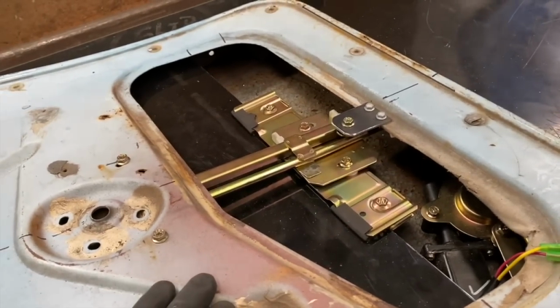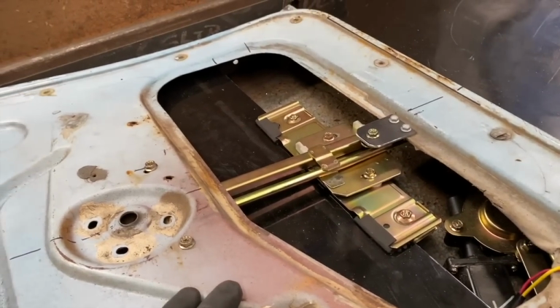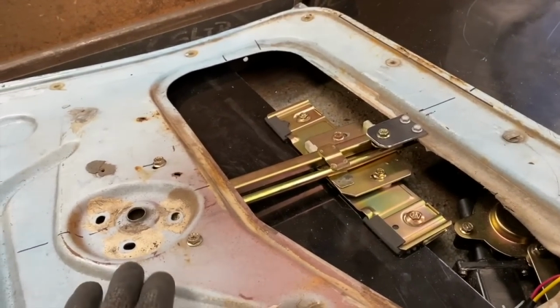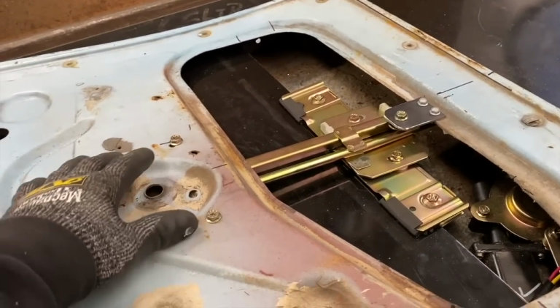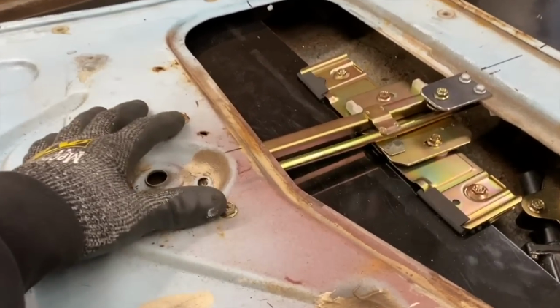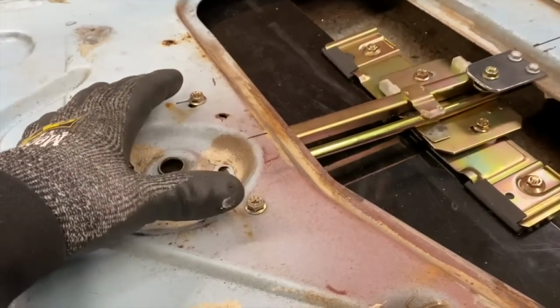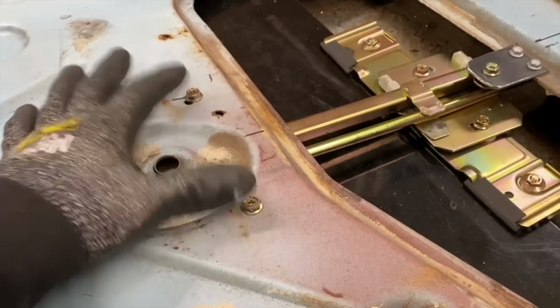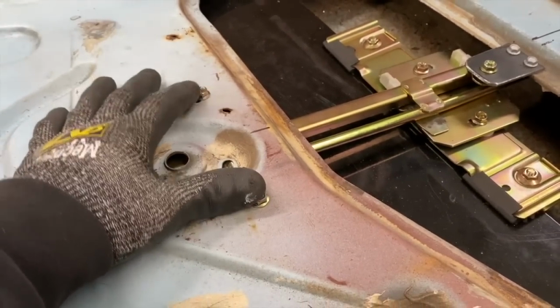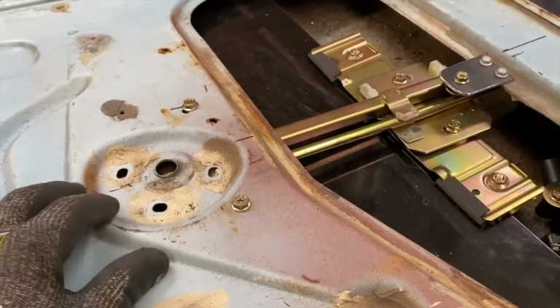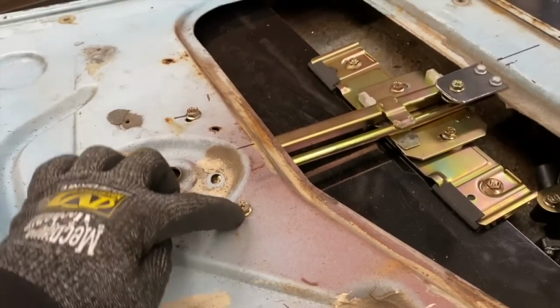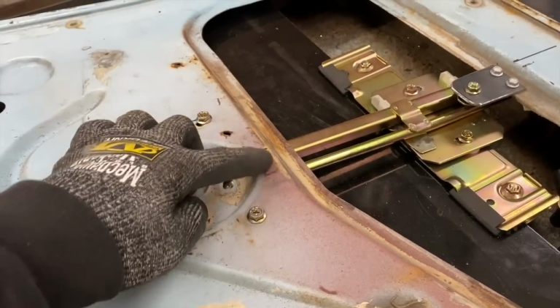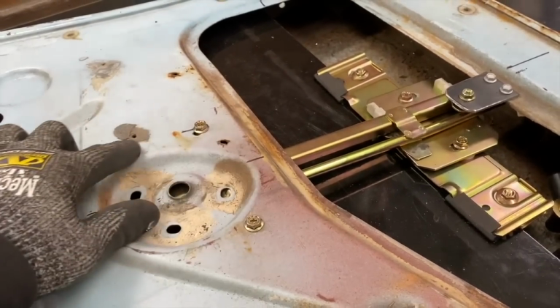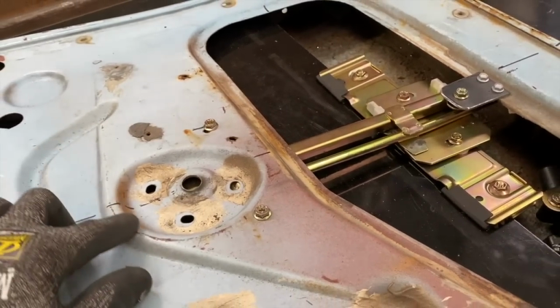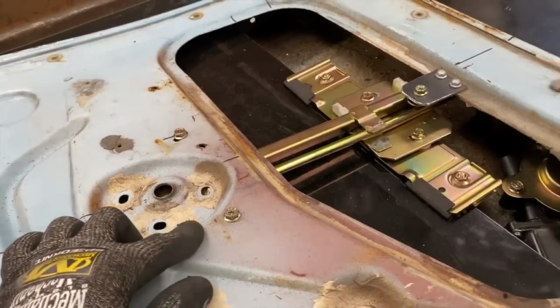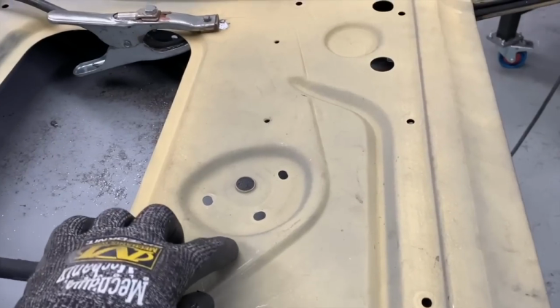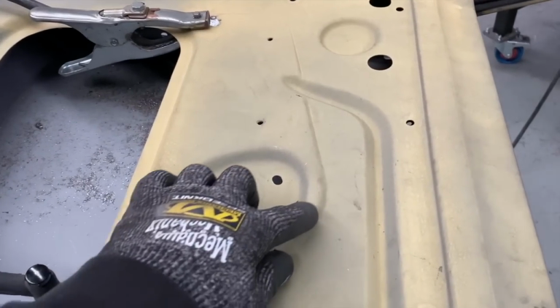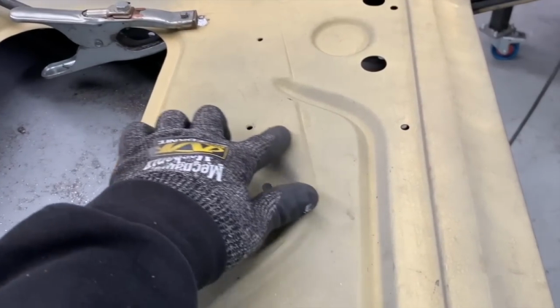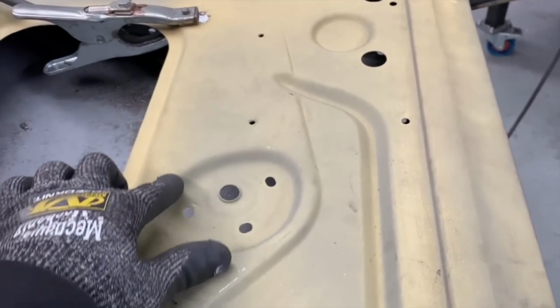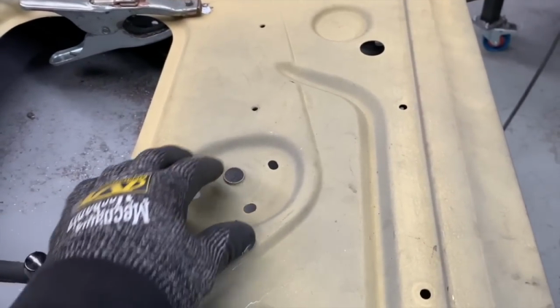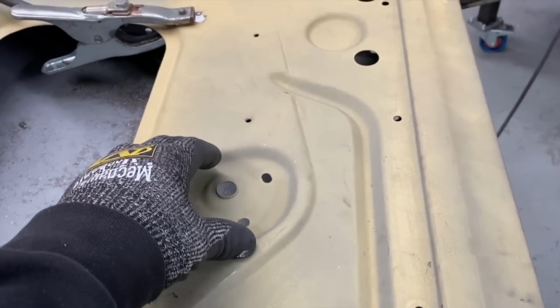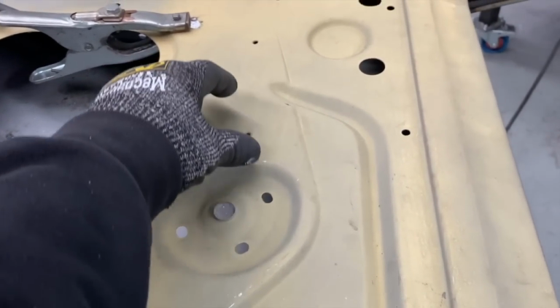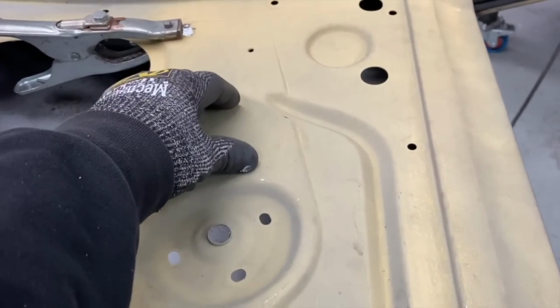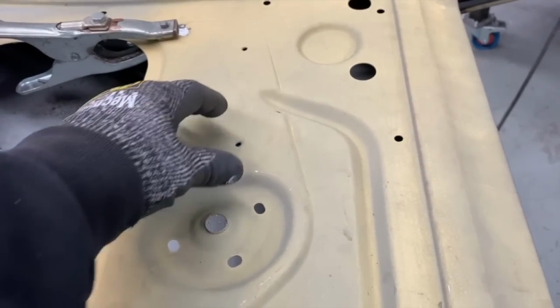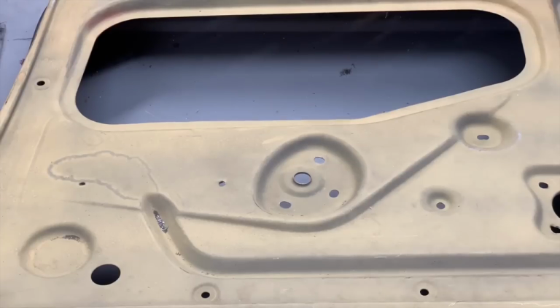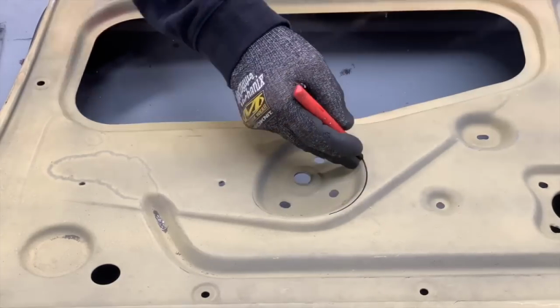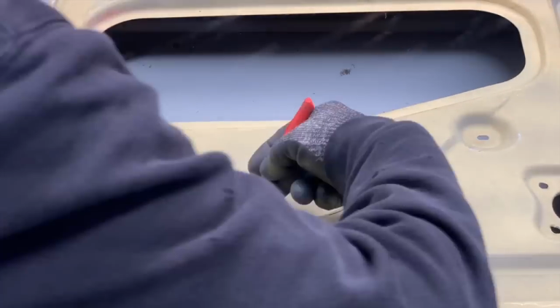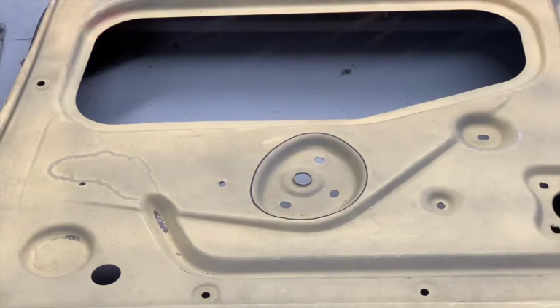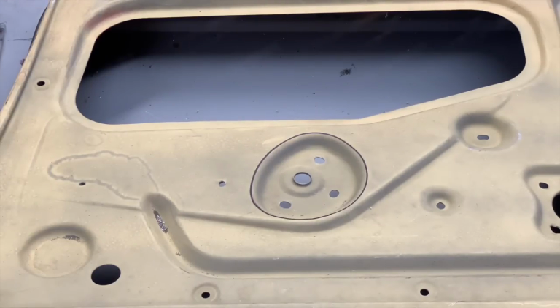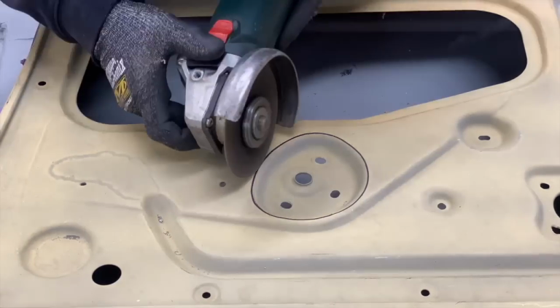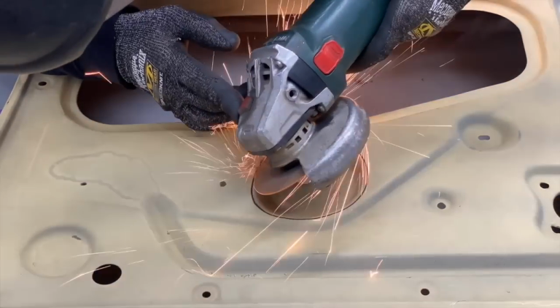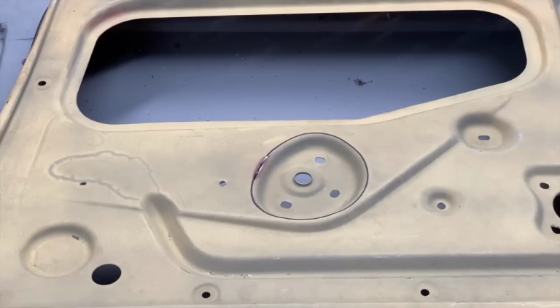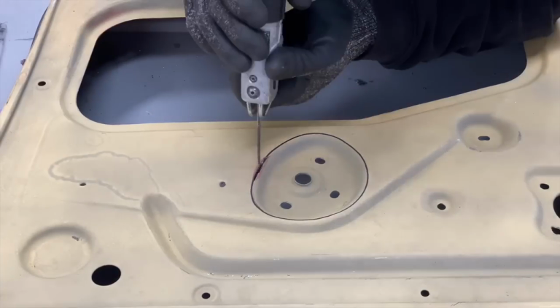Where the power window regulator needed to sit it was right in the way of the inside door handle, so now I had to relocate it. I cut out the recess and used that section to make a panel to patch back in the hole.